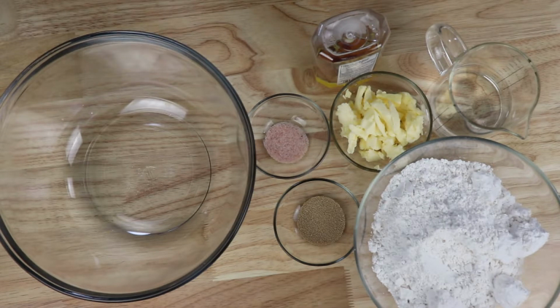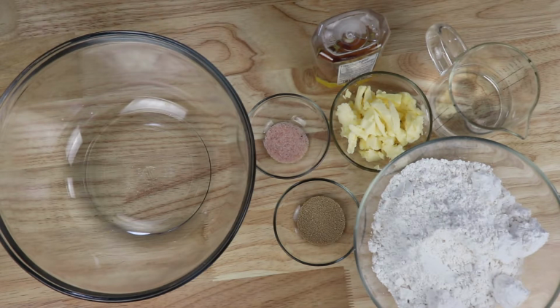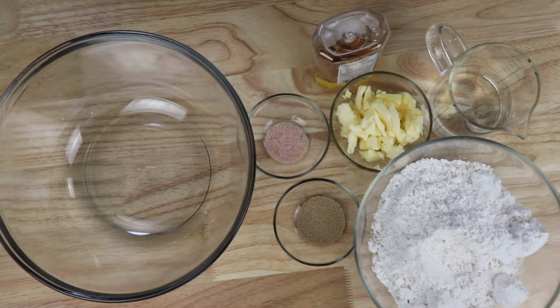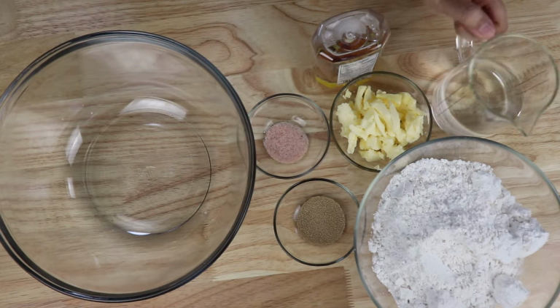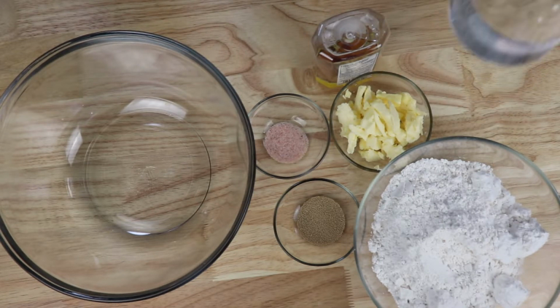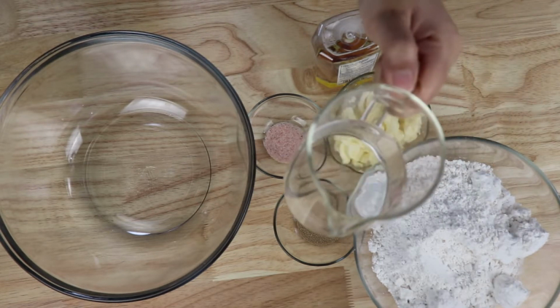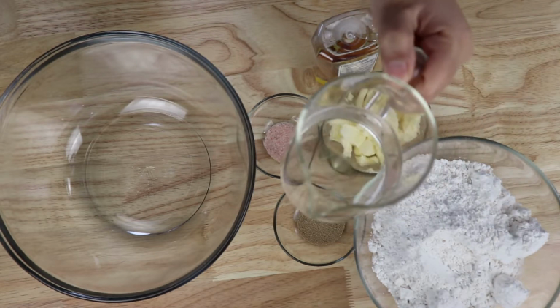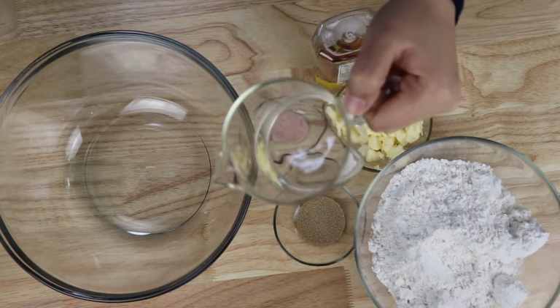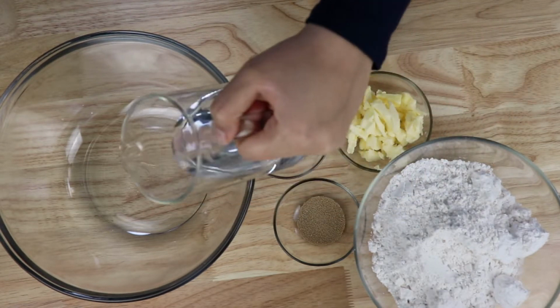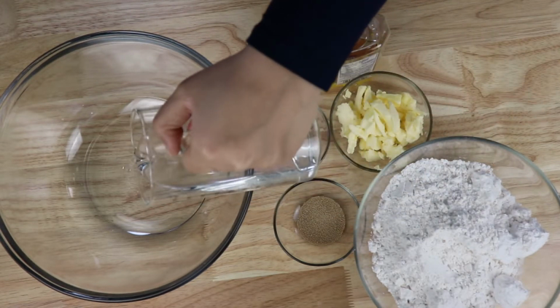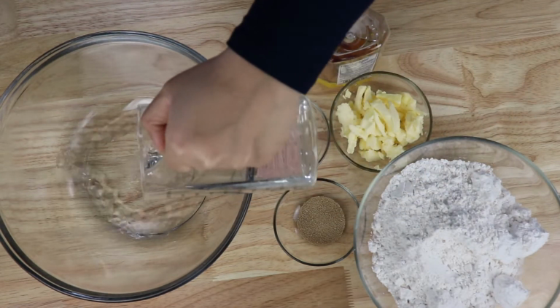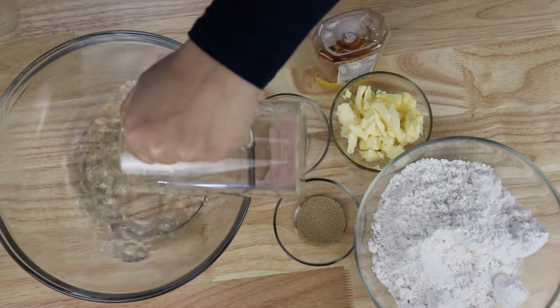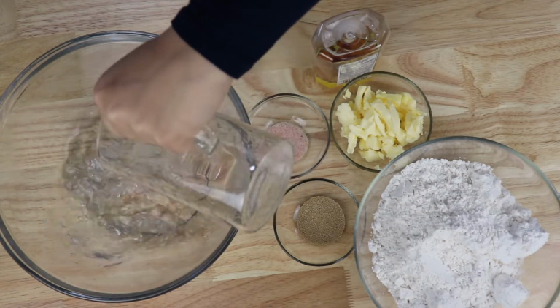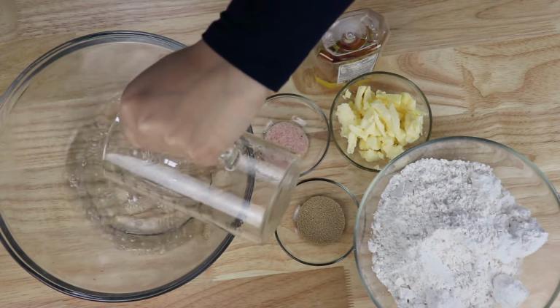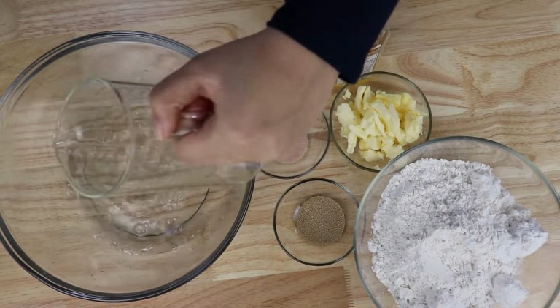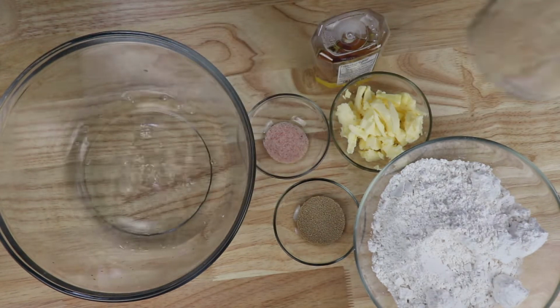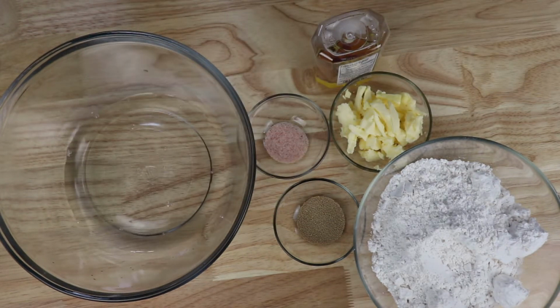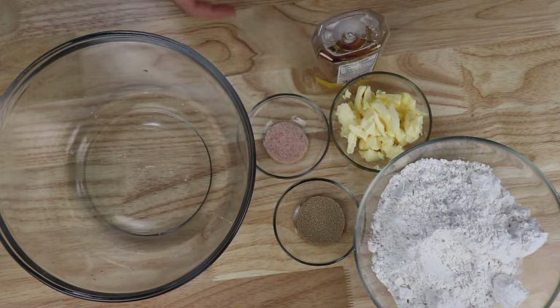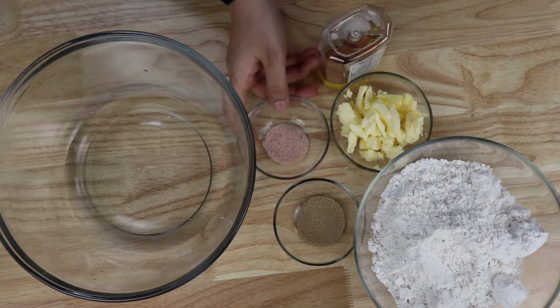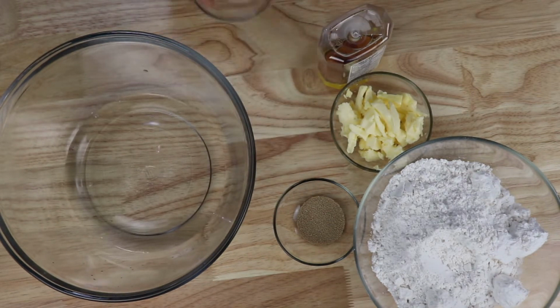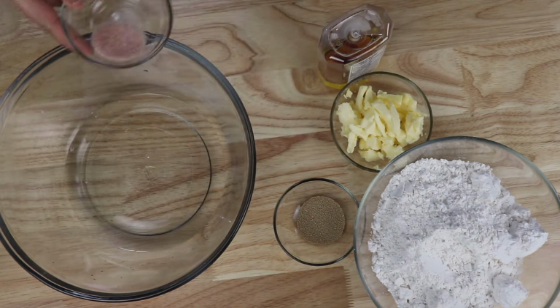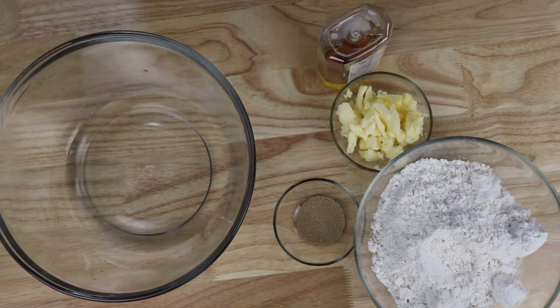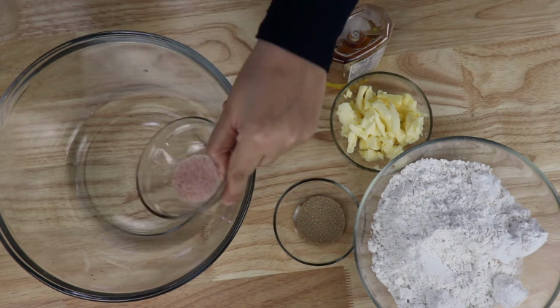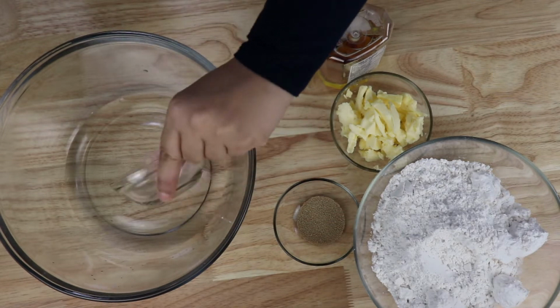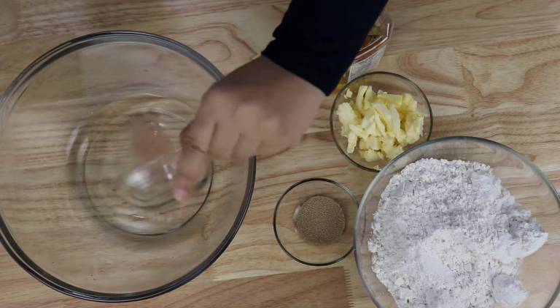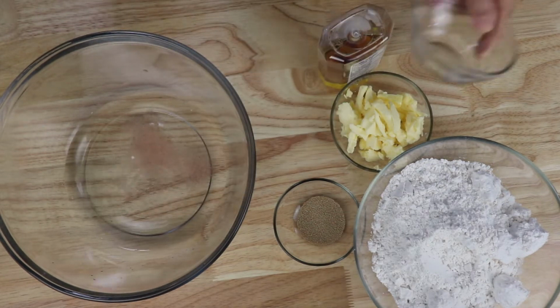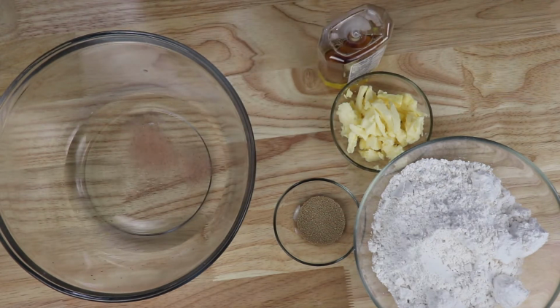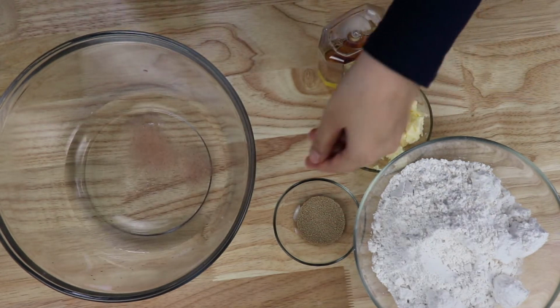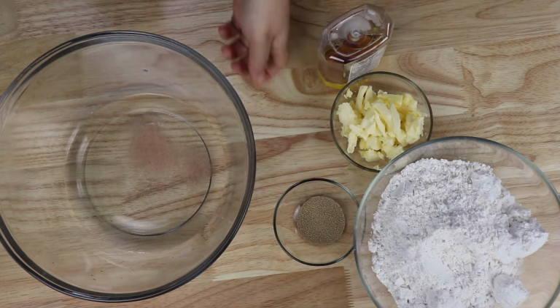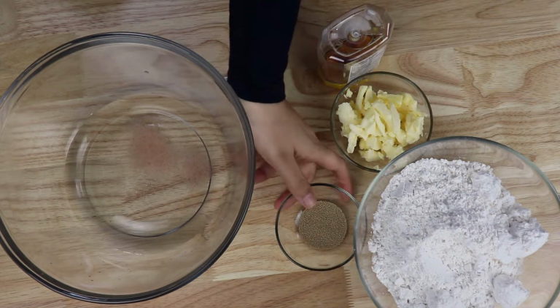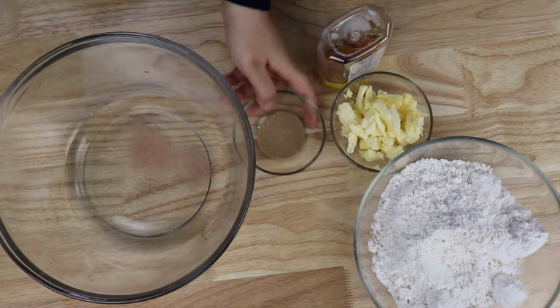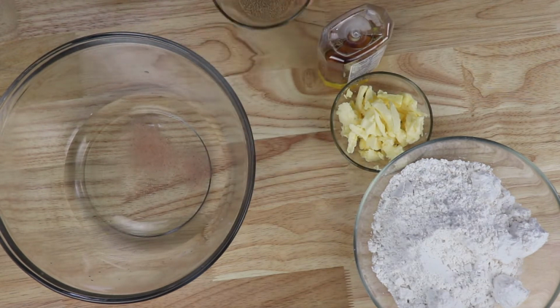Now we'll get started. First, take one cup of lukewarm water and add it into the bowl. Then add one teaspoon of salt and one teaspoon of yeast.